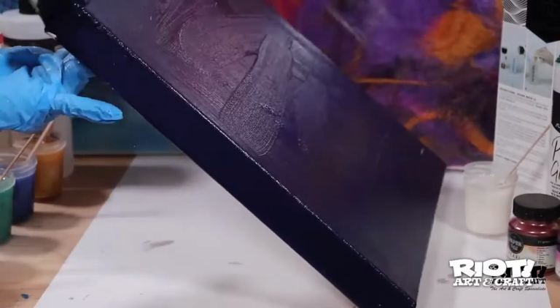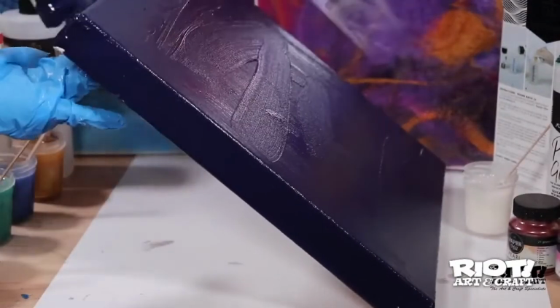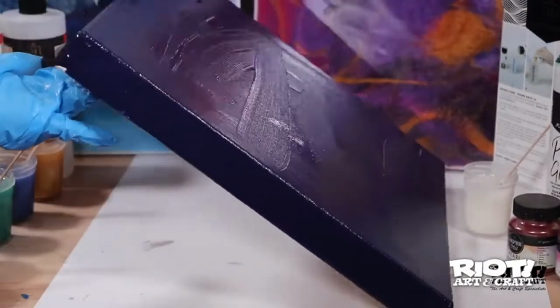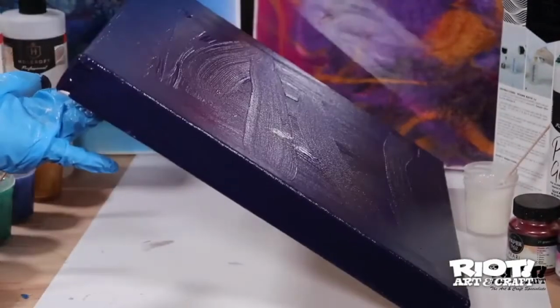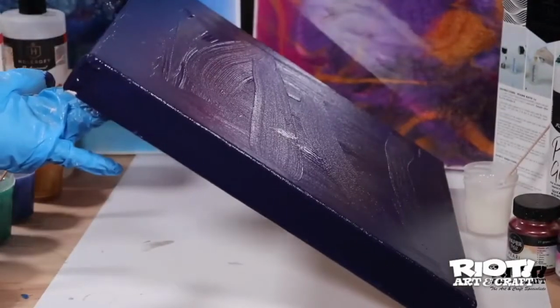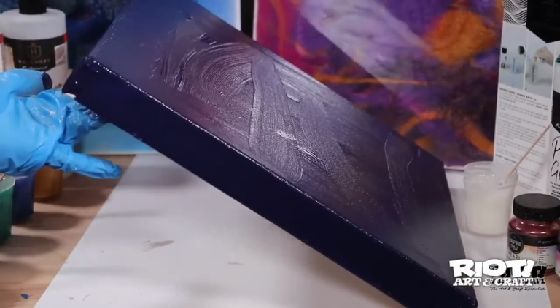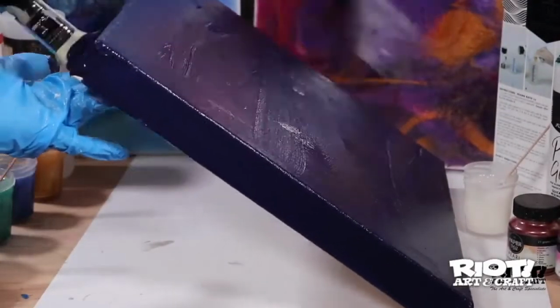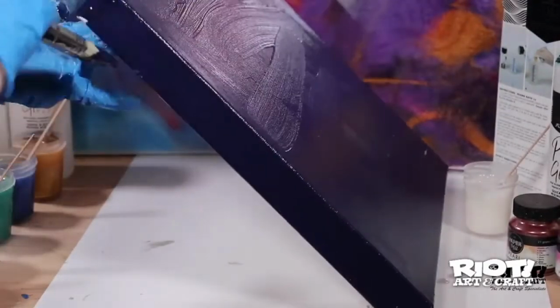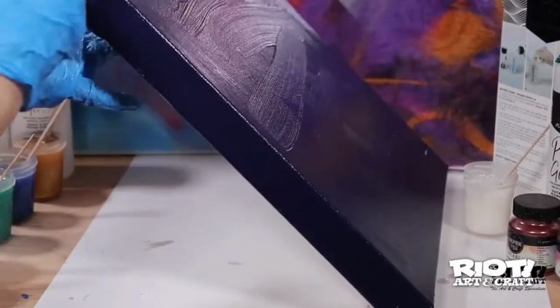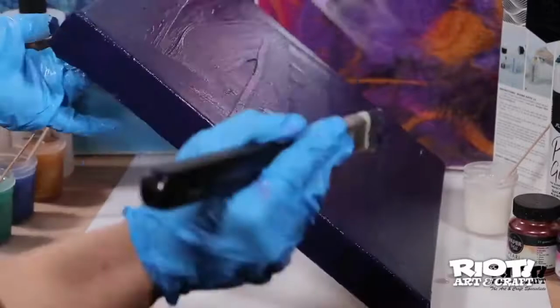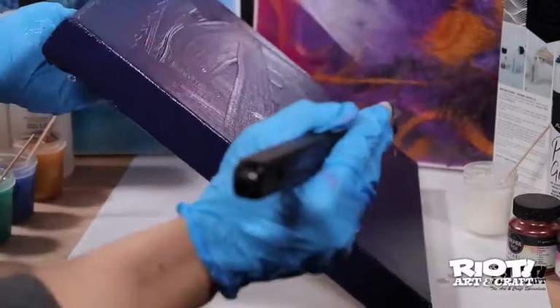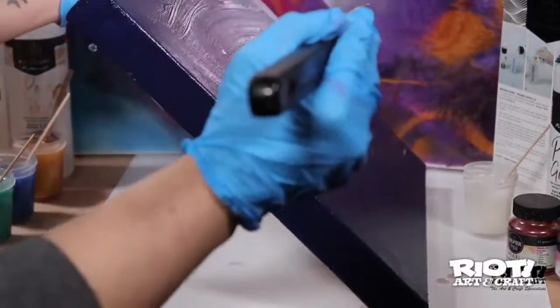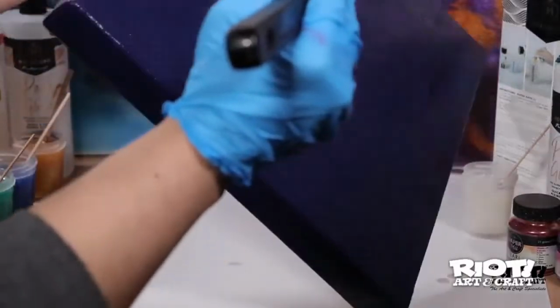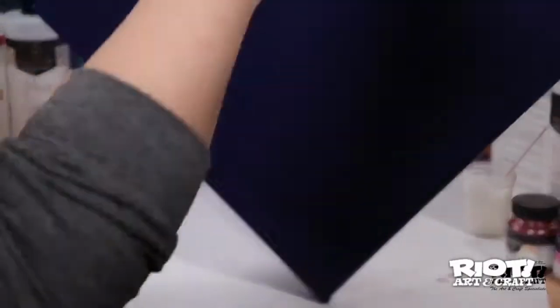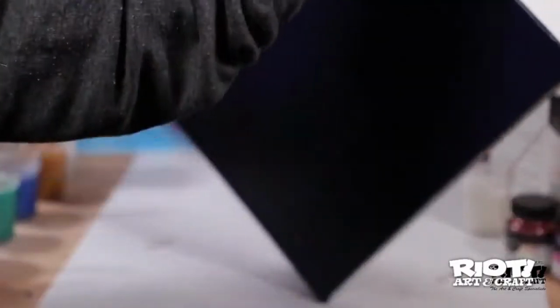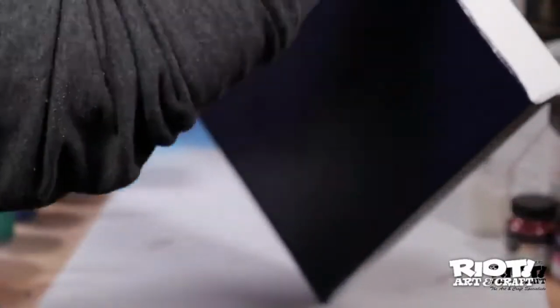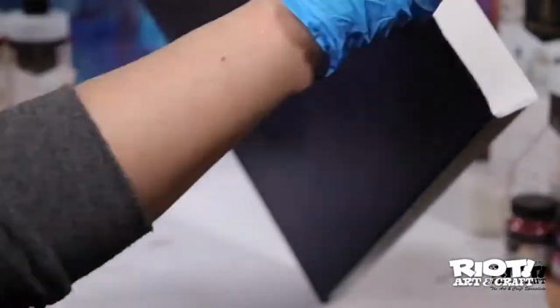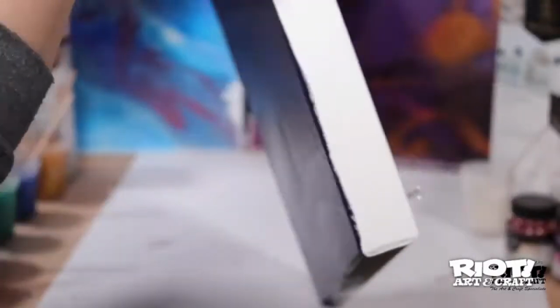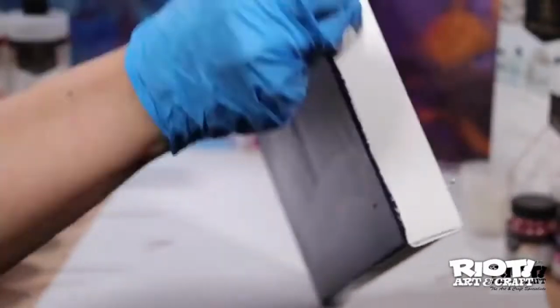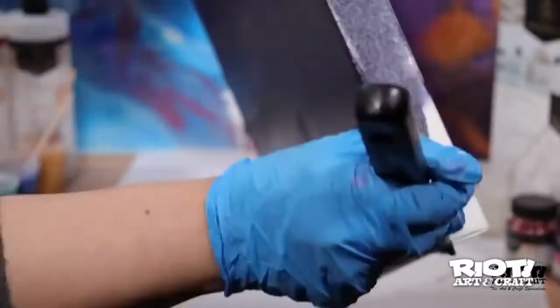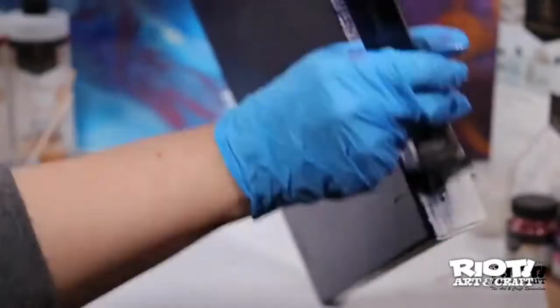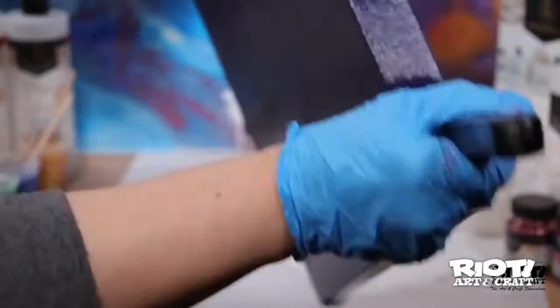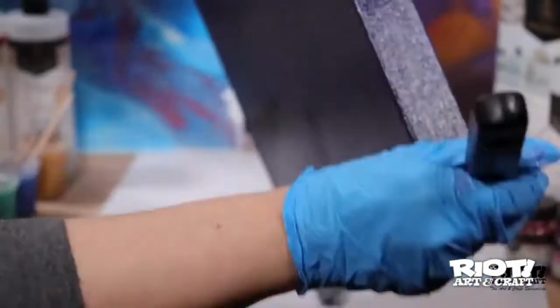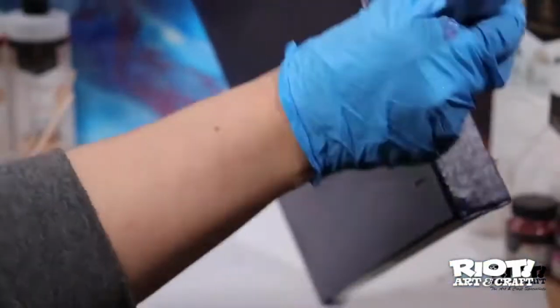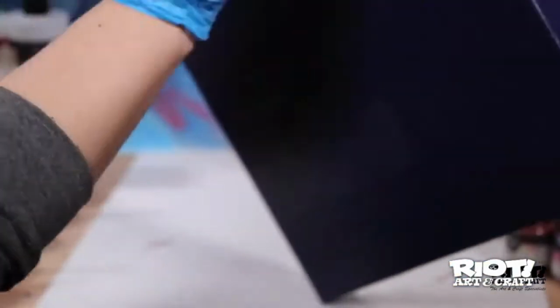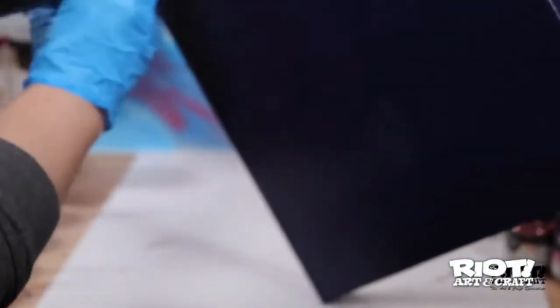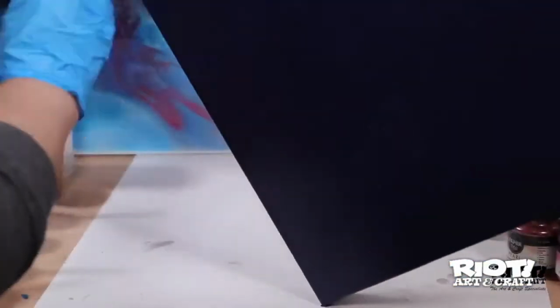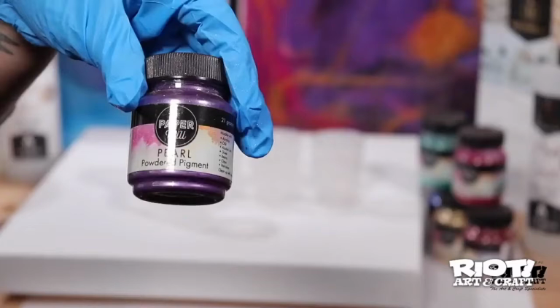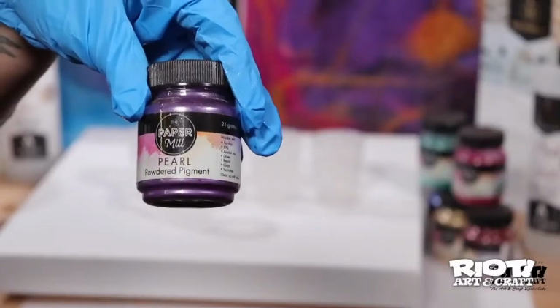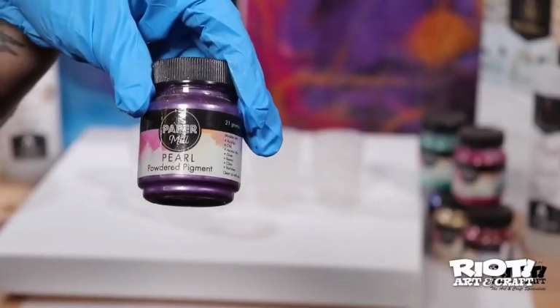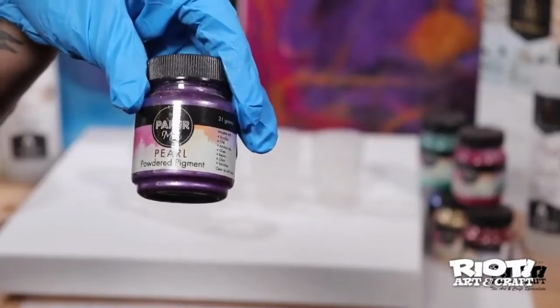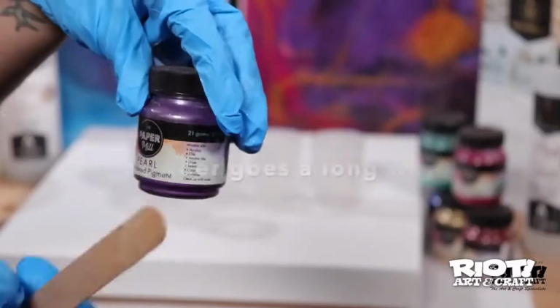If this does occur, however, don't stress. Simply put one or two popsicle sticks underneath the edge that's dripping over and this should easily level out your surface.